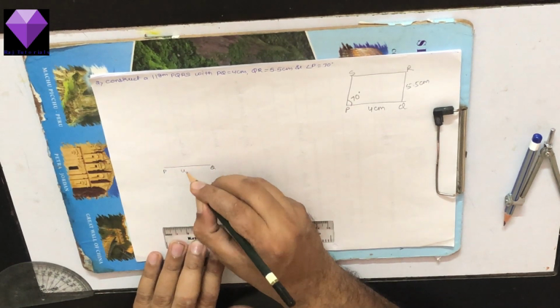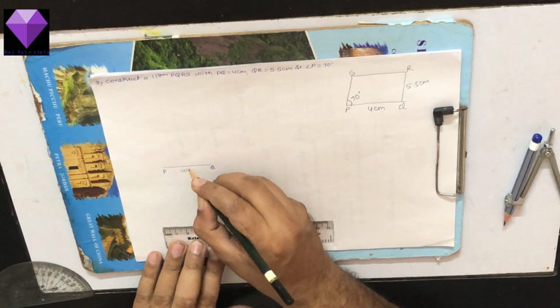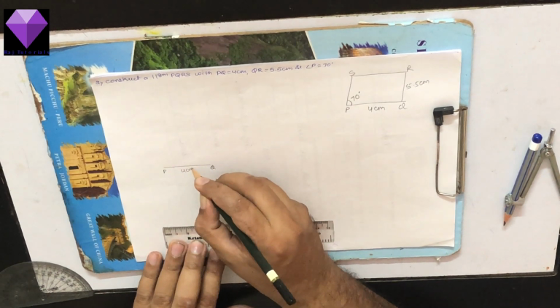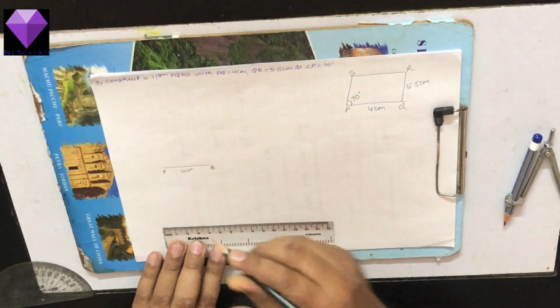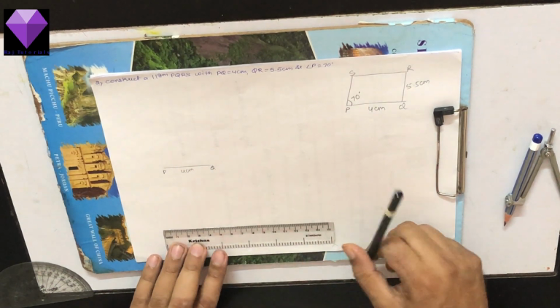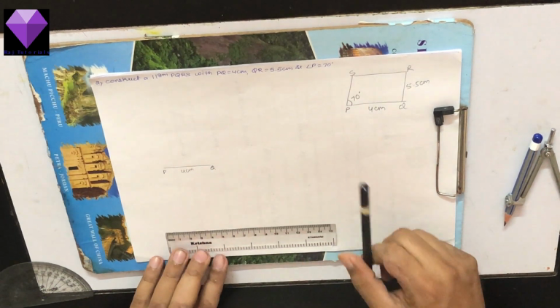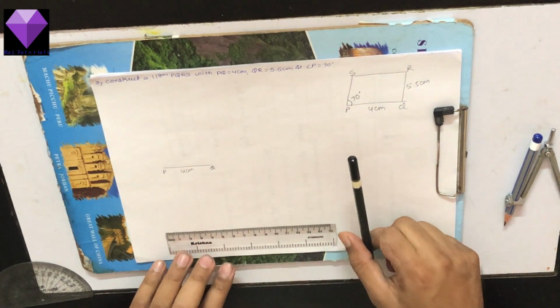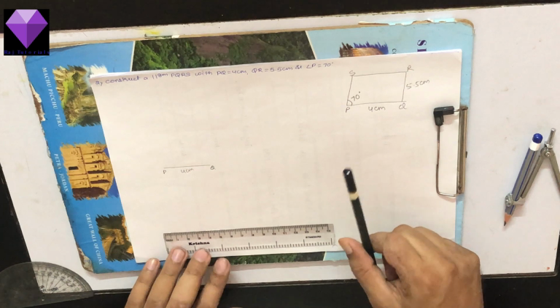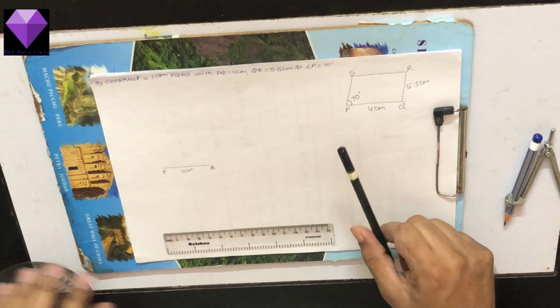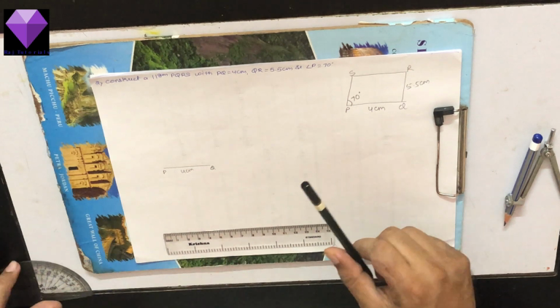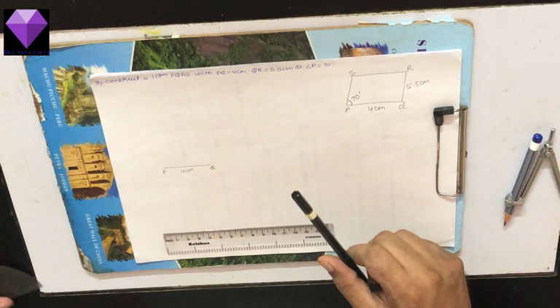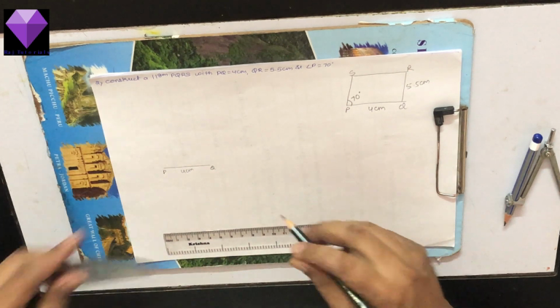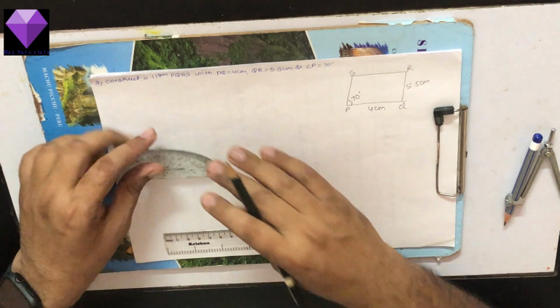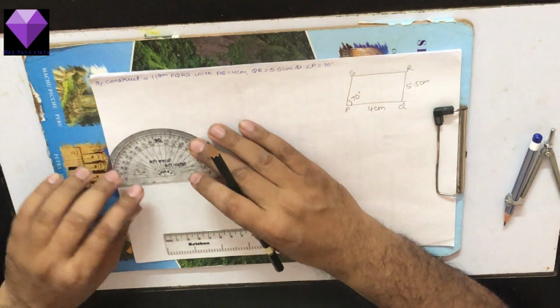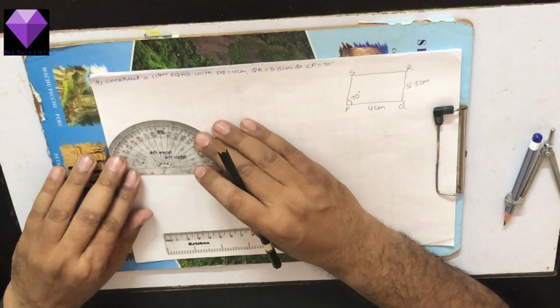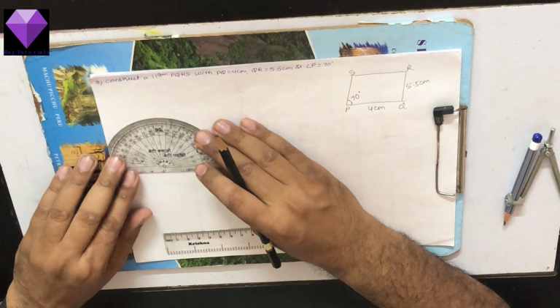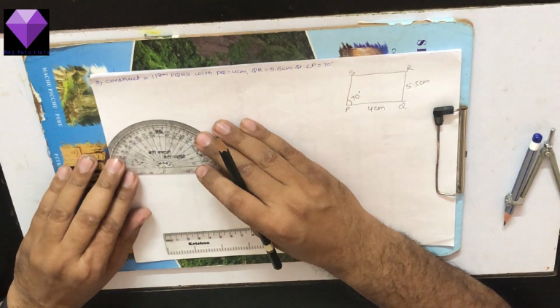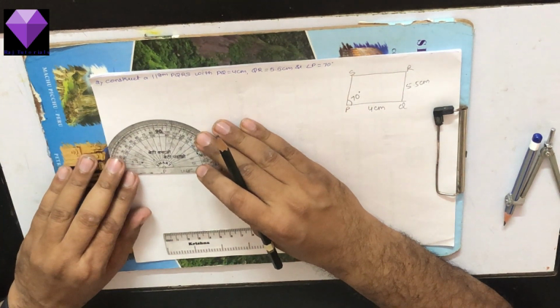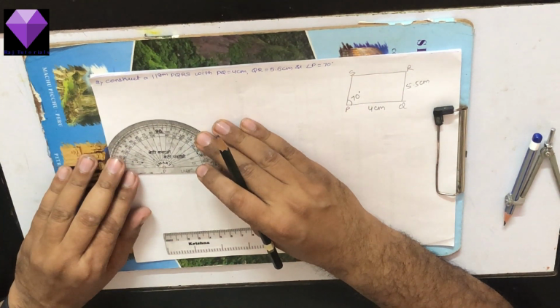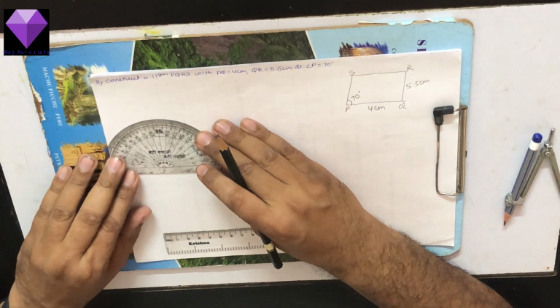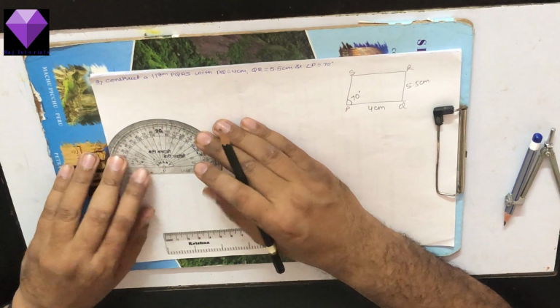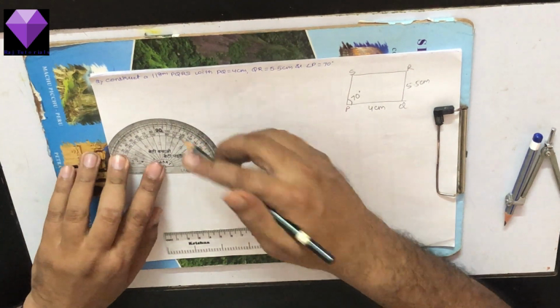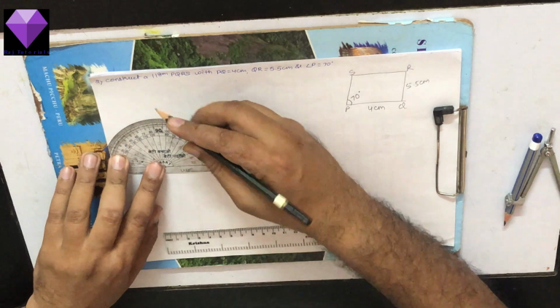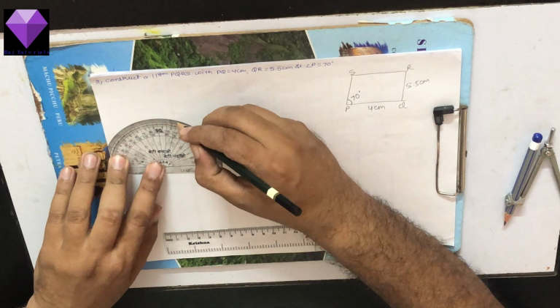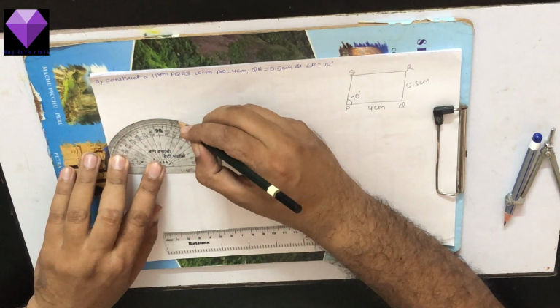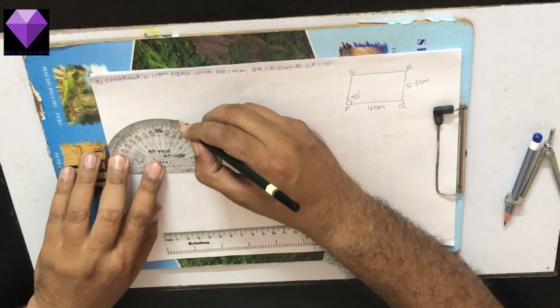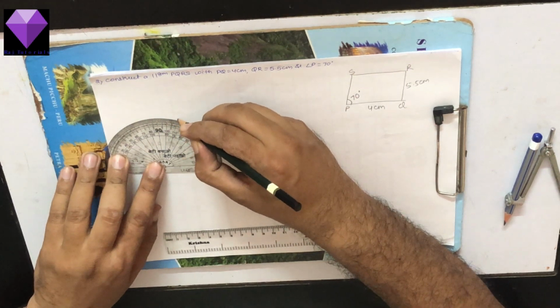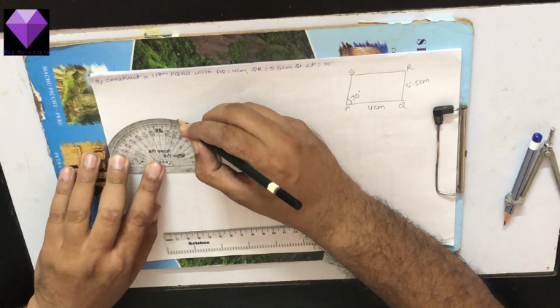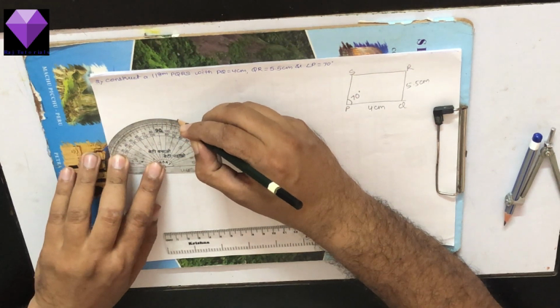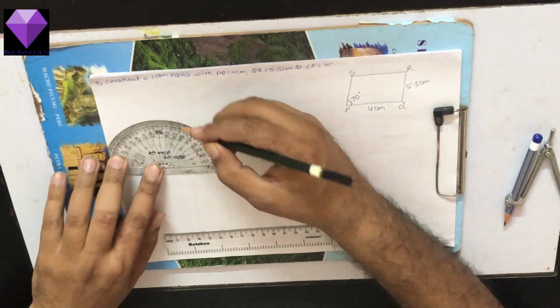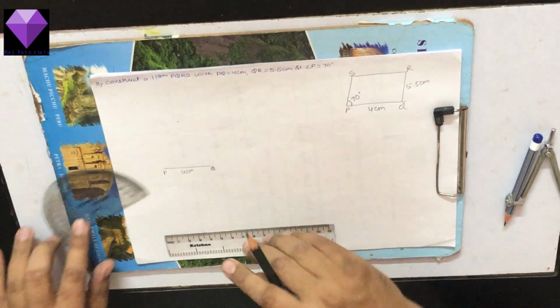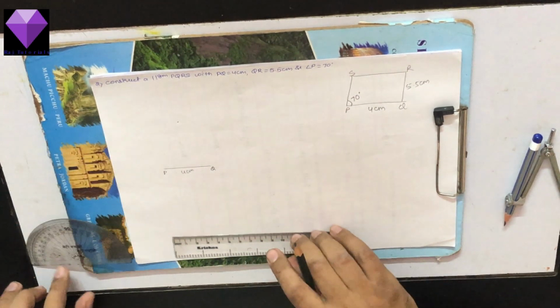Now, at P I have to draw a 70 degree angle, so with the protractor I am drawing a 70 degree angle and elongating that line.